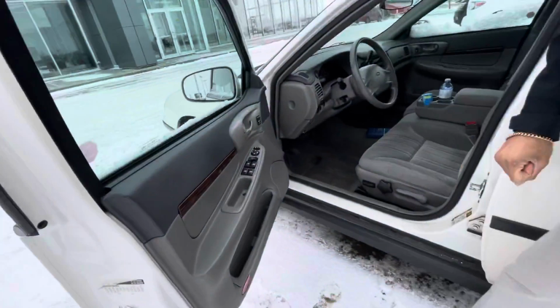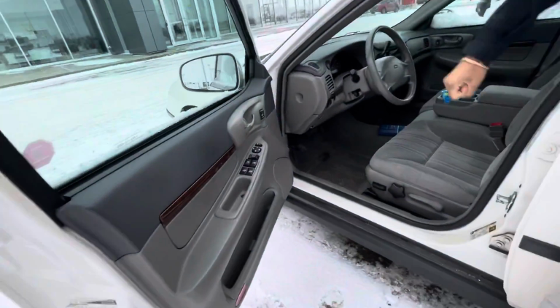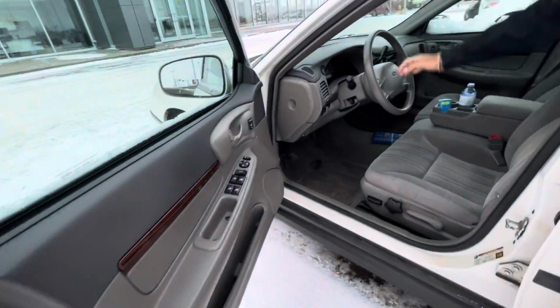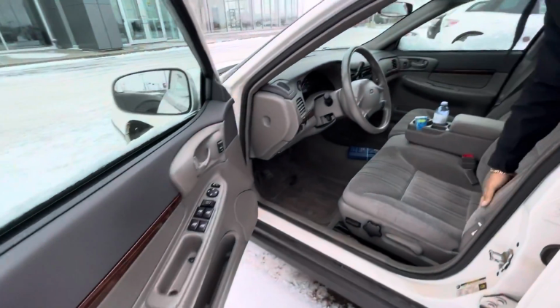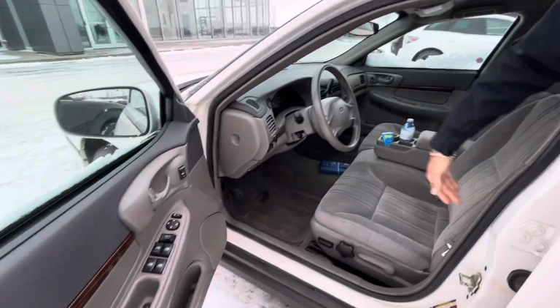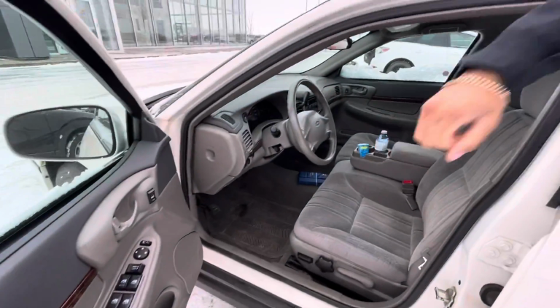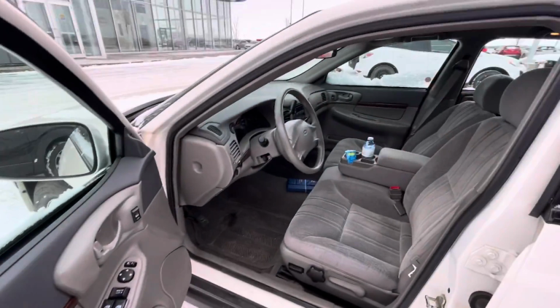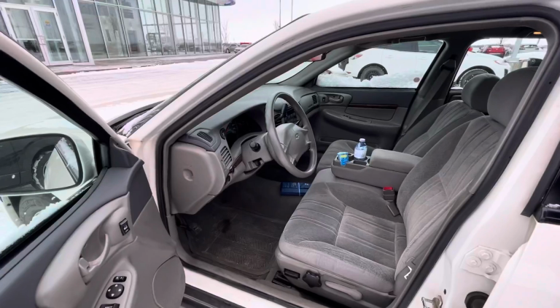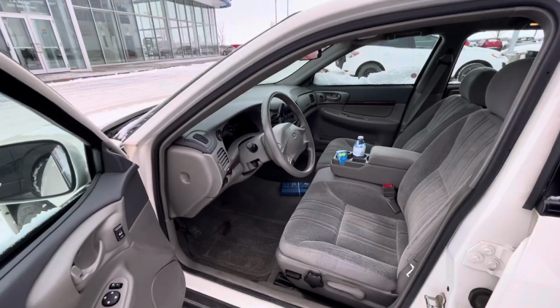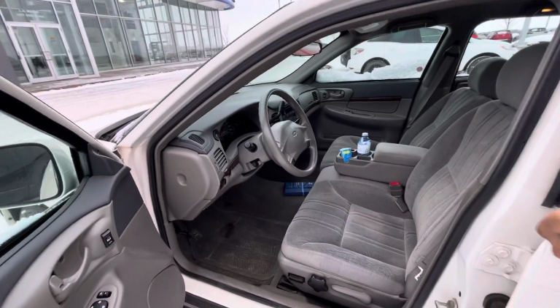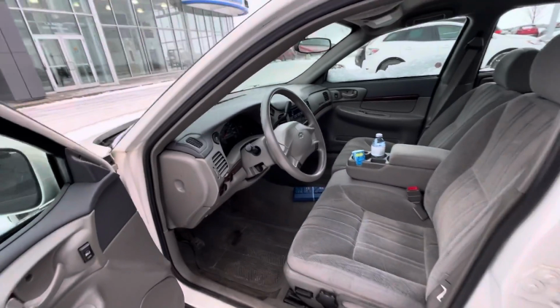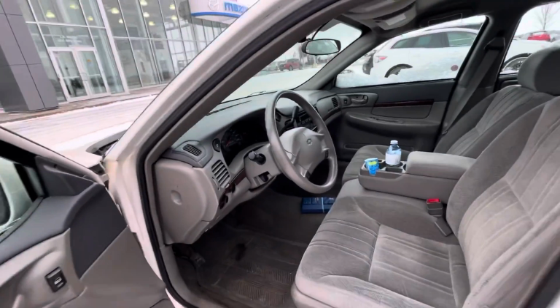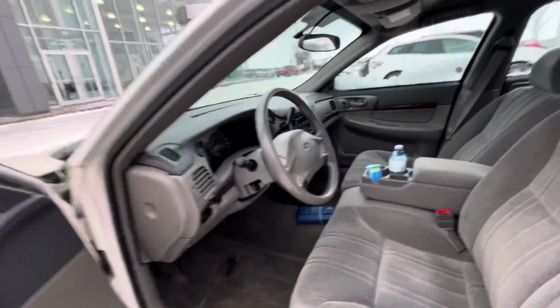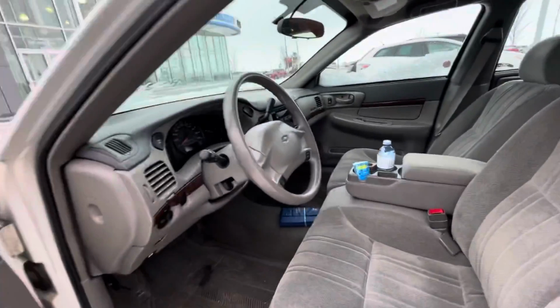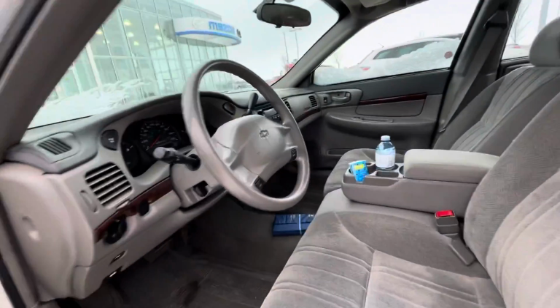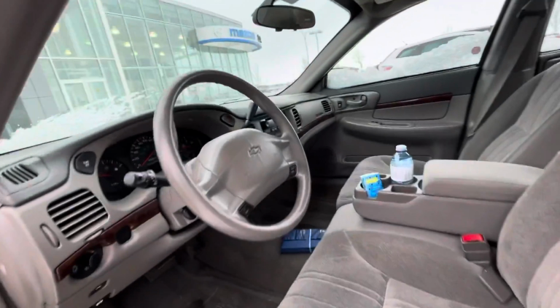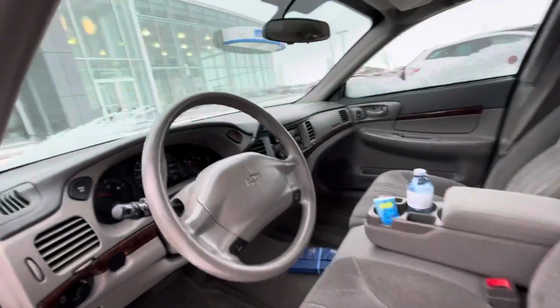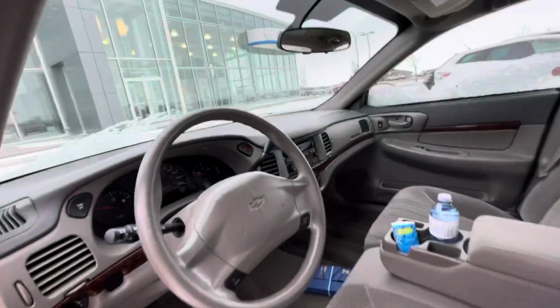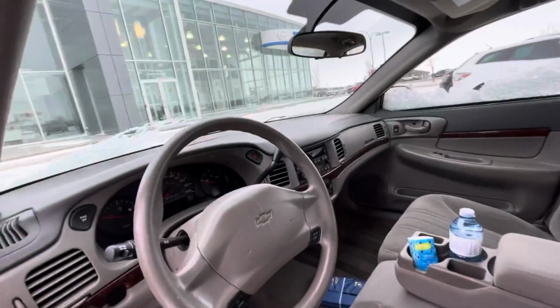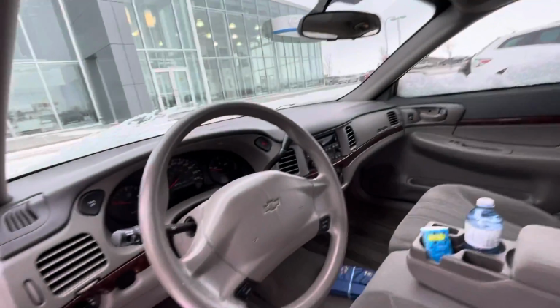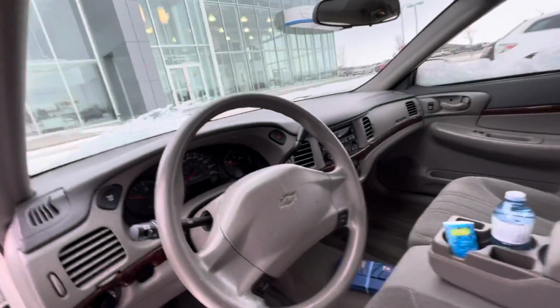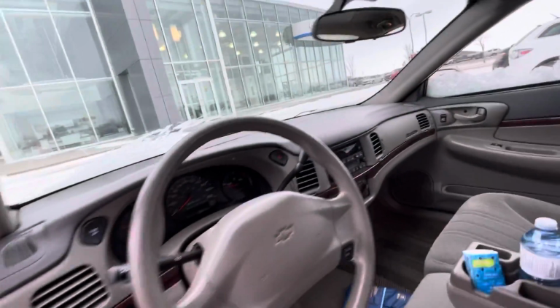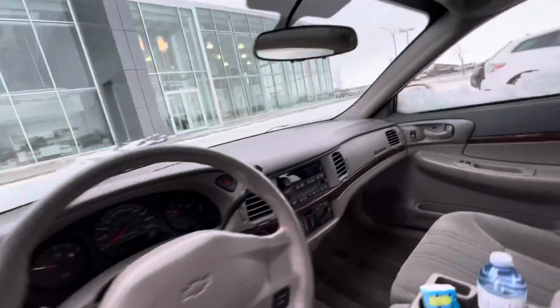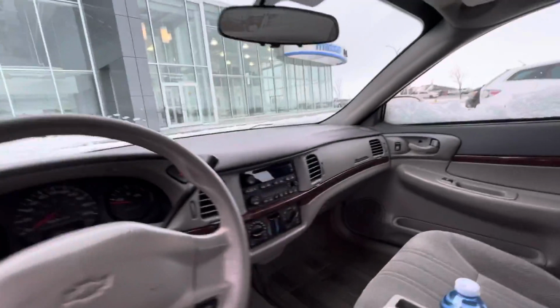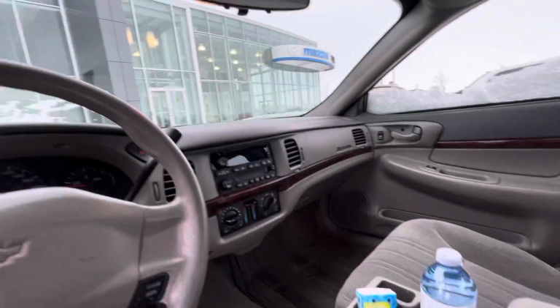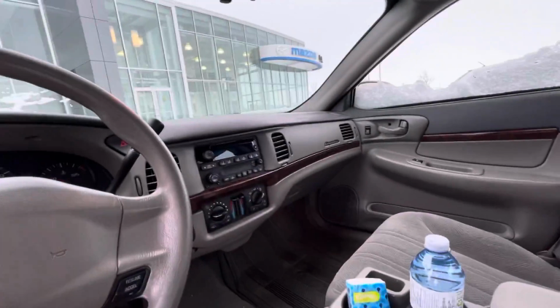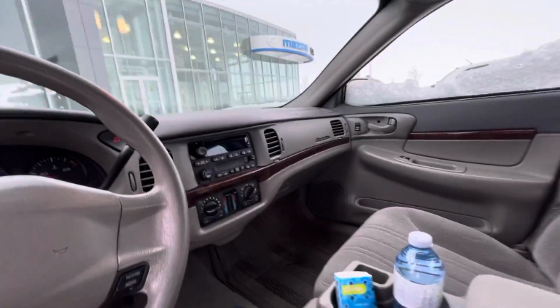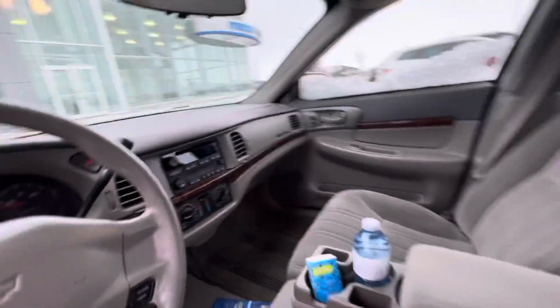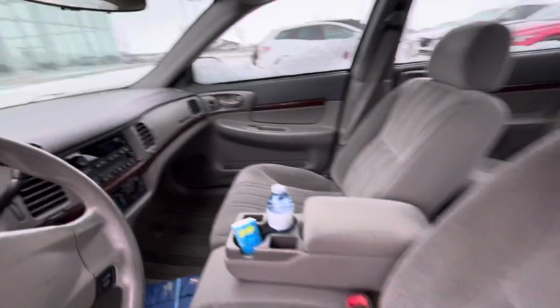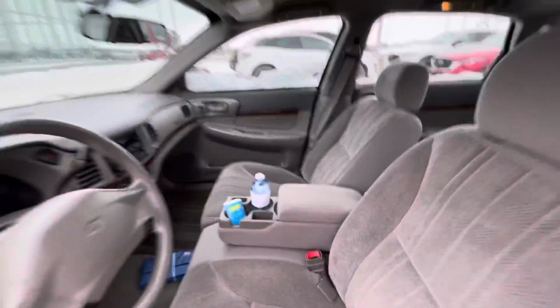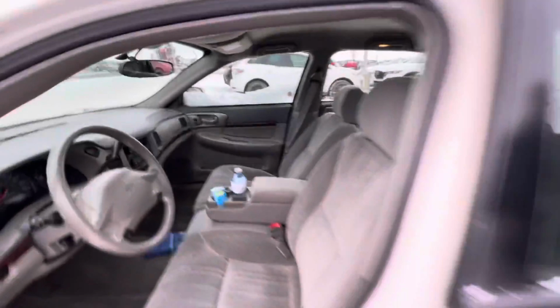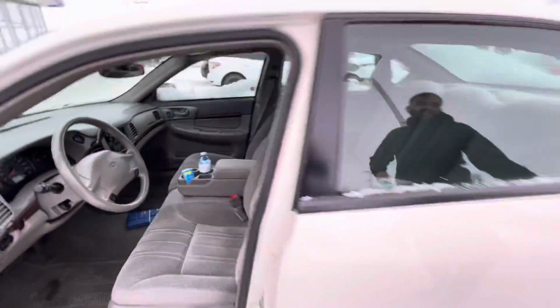Here's a beautiful interior. Now this vehicle obviously will have to be detailed, which will be done. Cruise control, dual zone climate control. Really nice stuff.